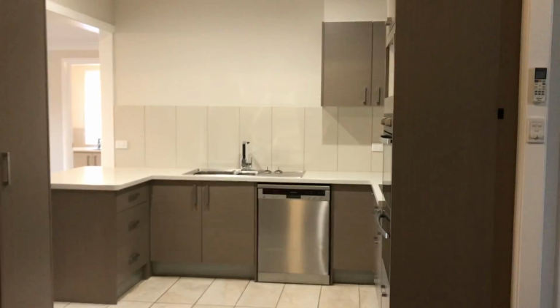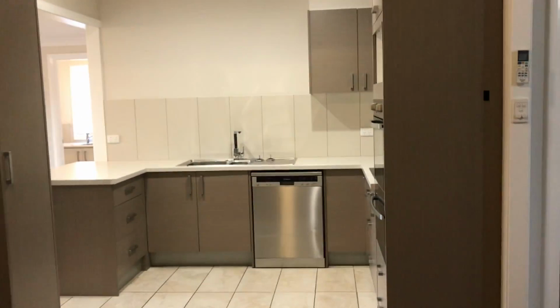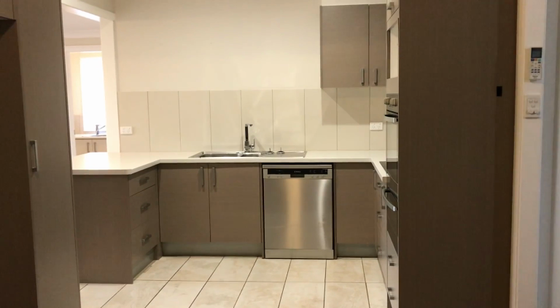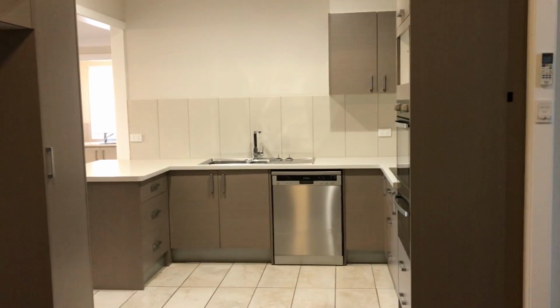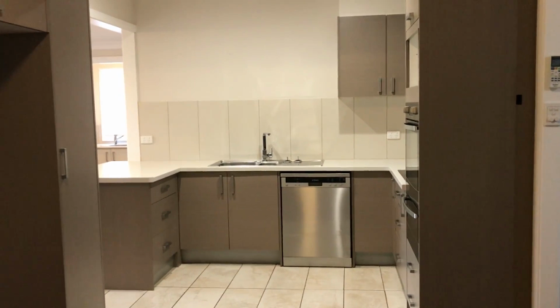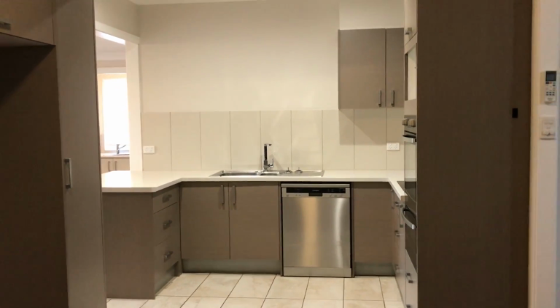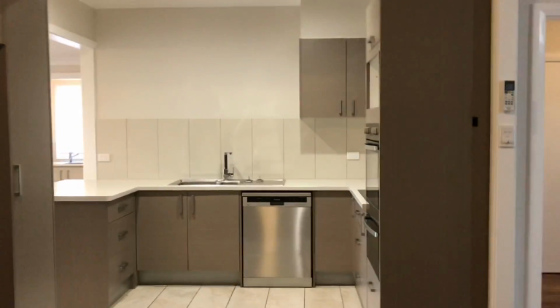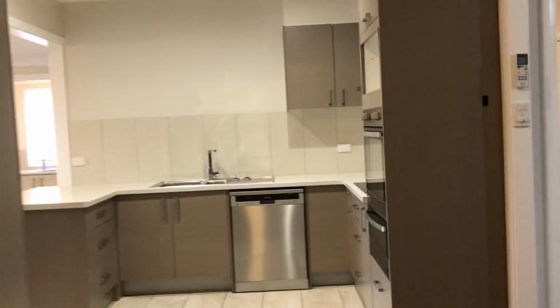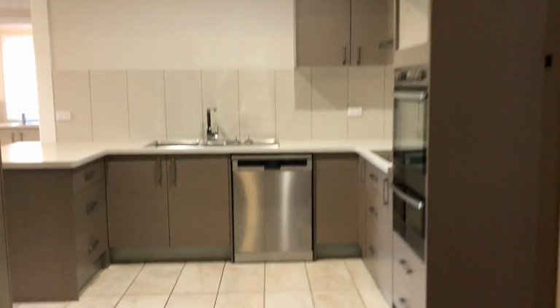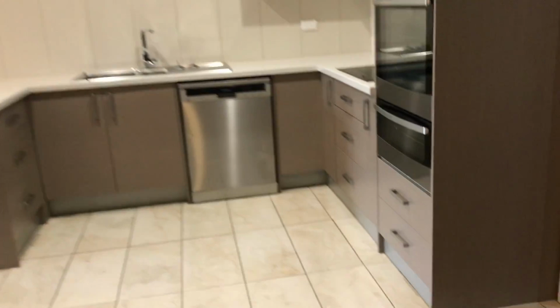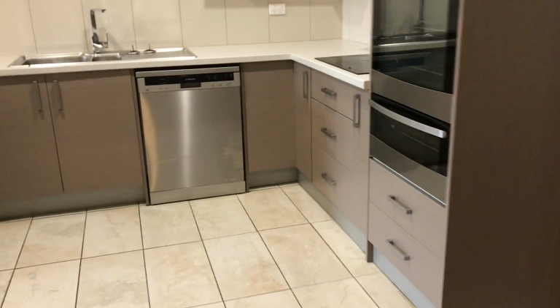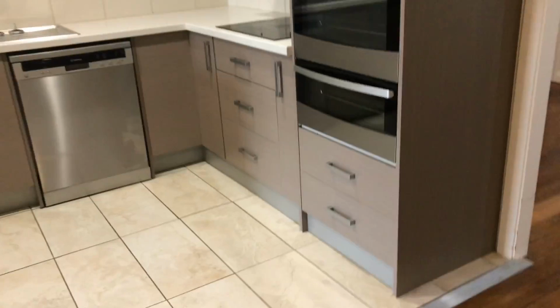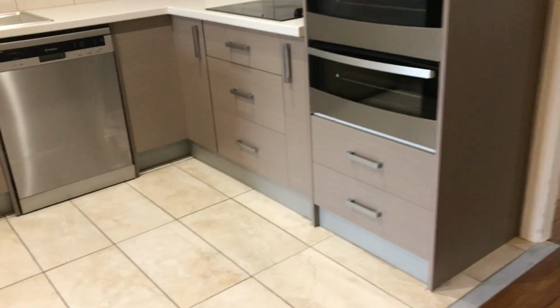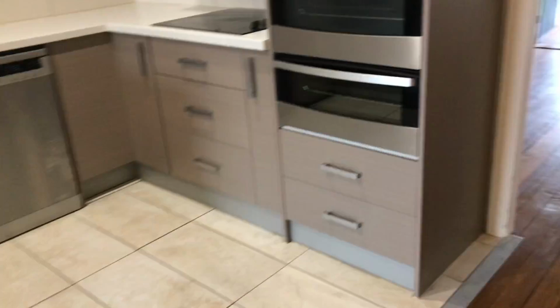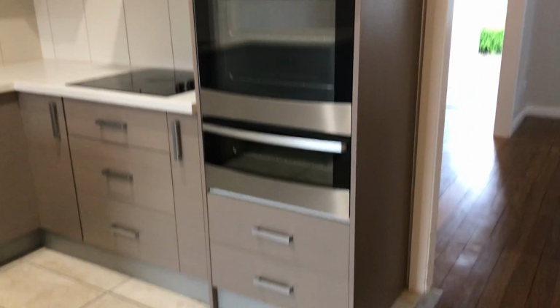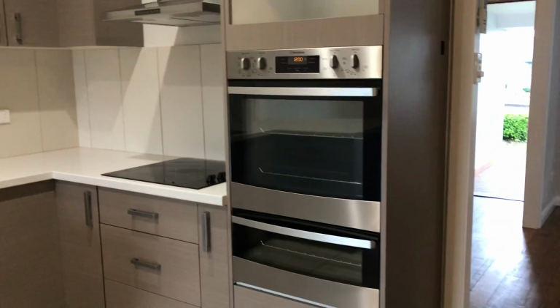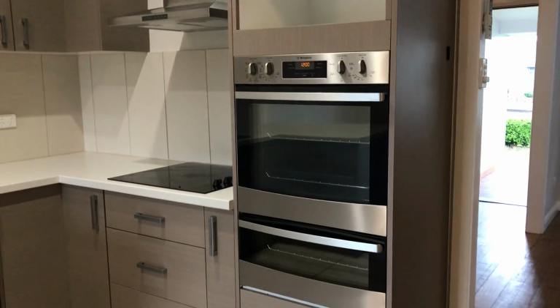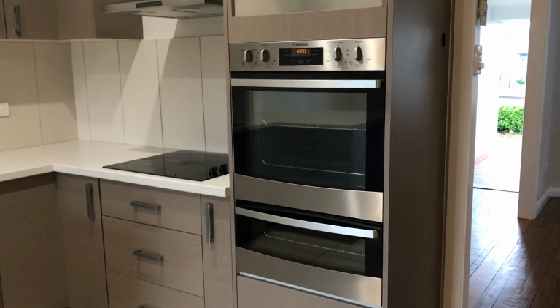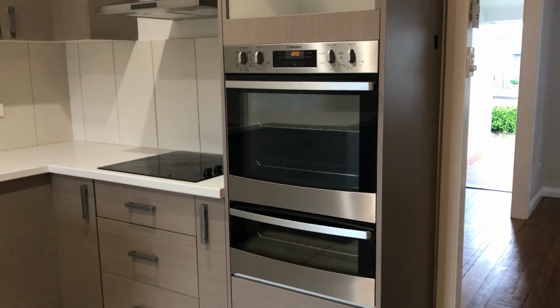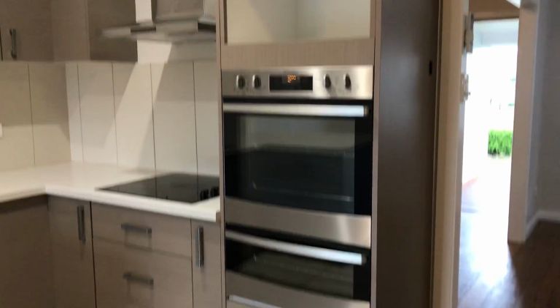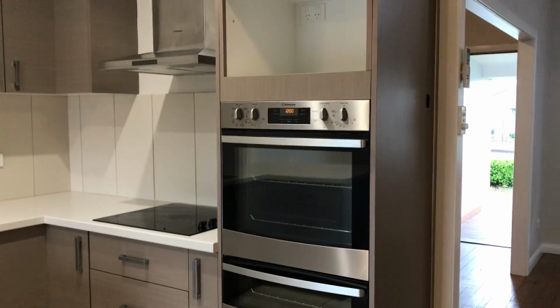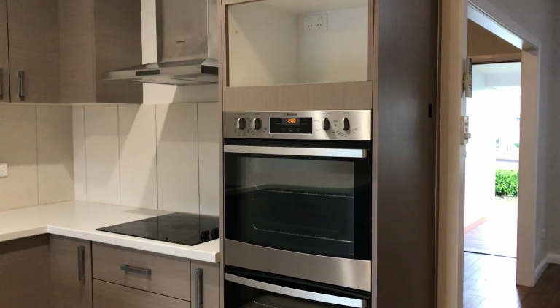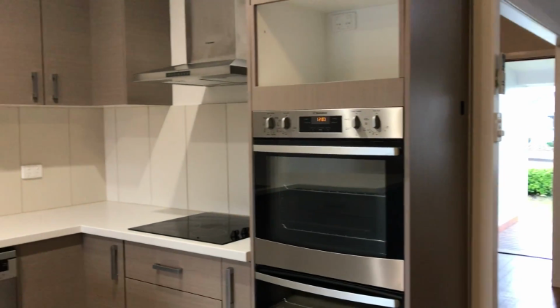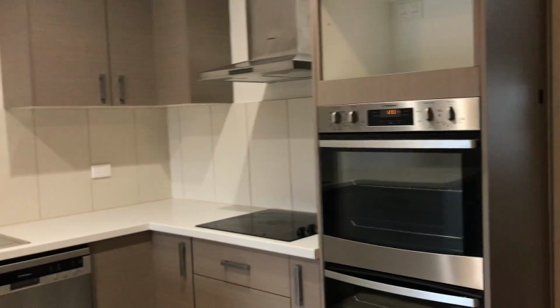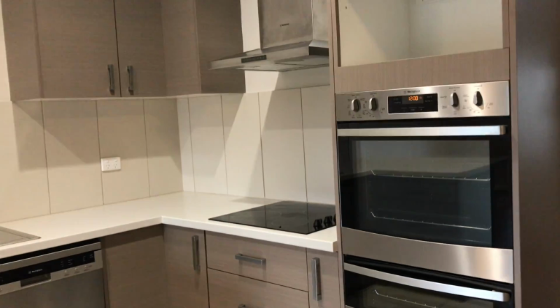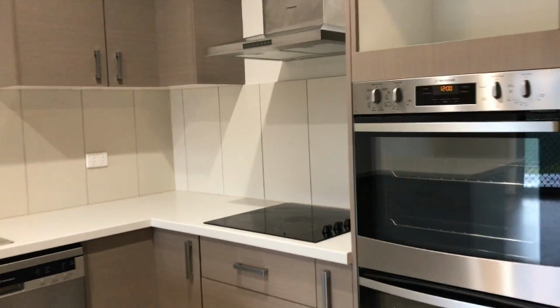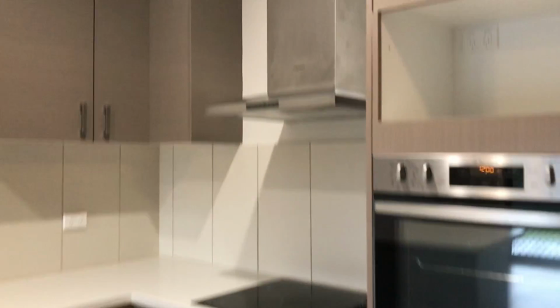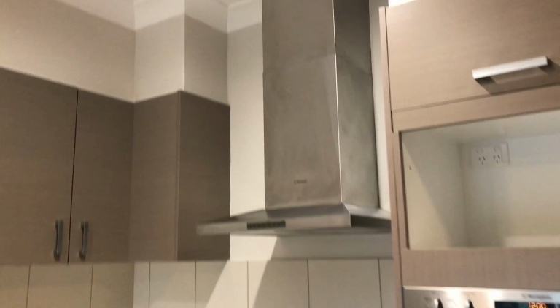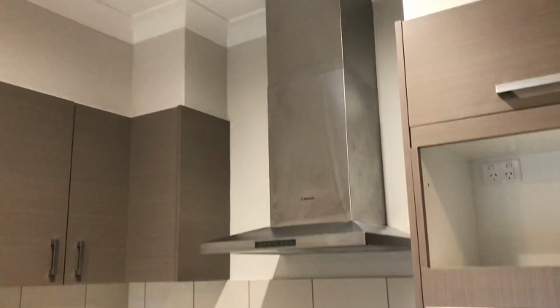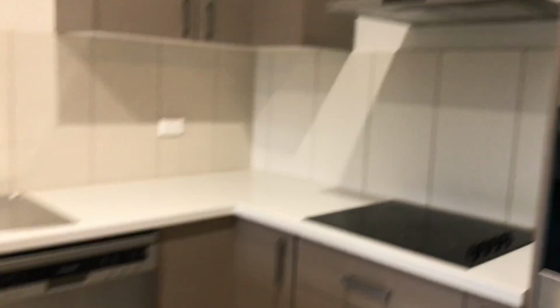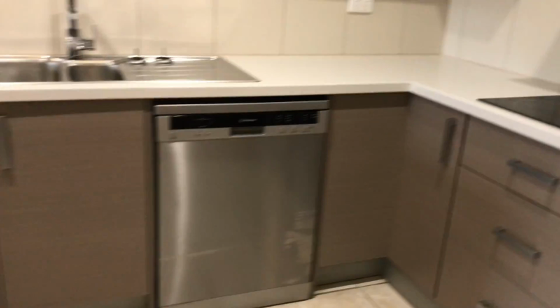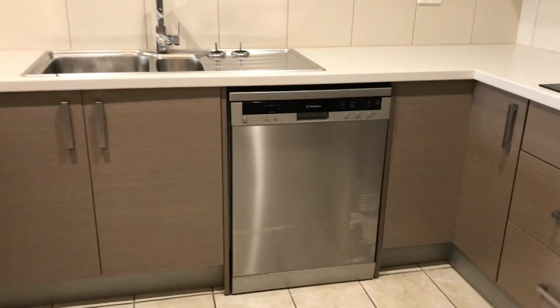Very modern kitchen. You've got your grill, oven separate, hot plates, exhaust, and dishwasher. Please note appliances will not be replaced or repaired if they stop working during the tenancy due to trades availability.